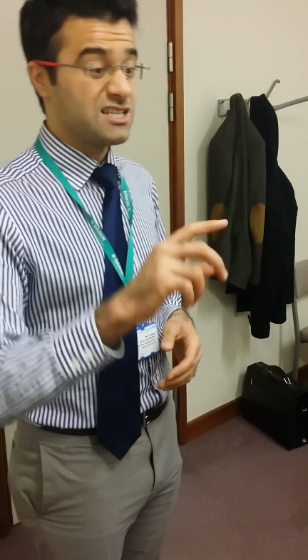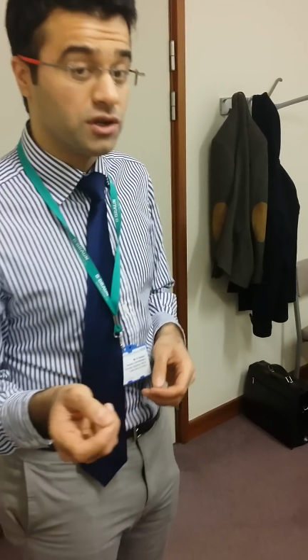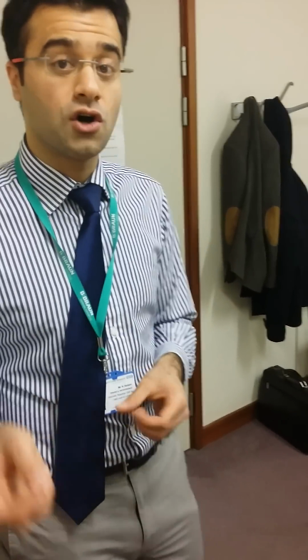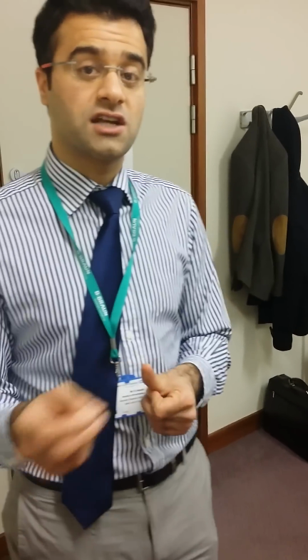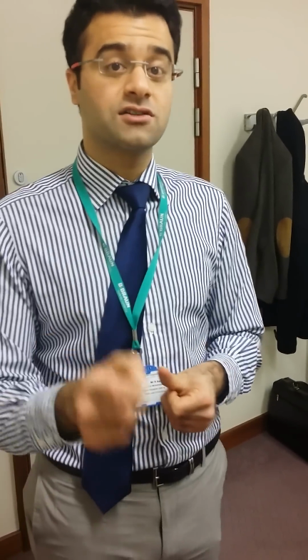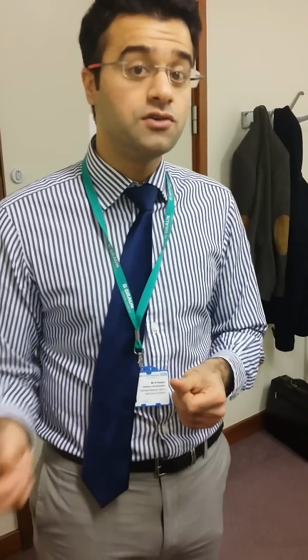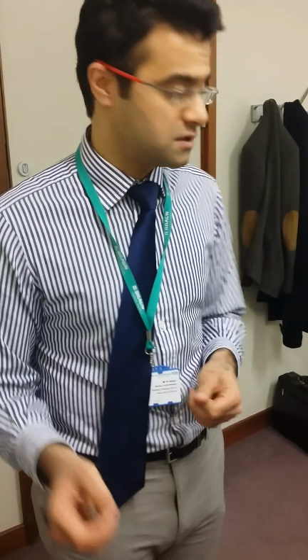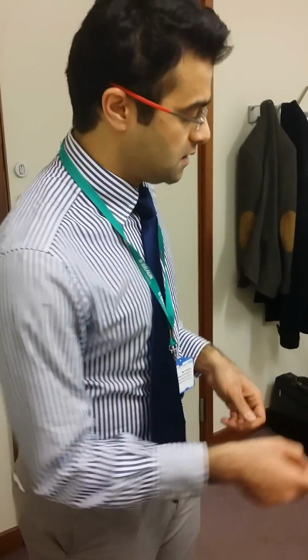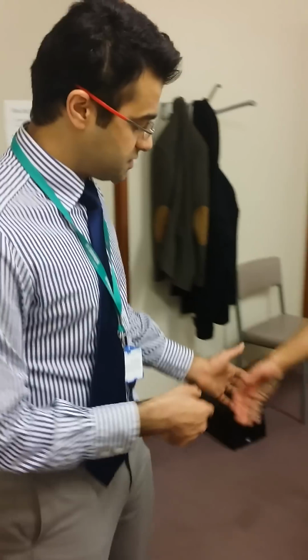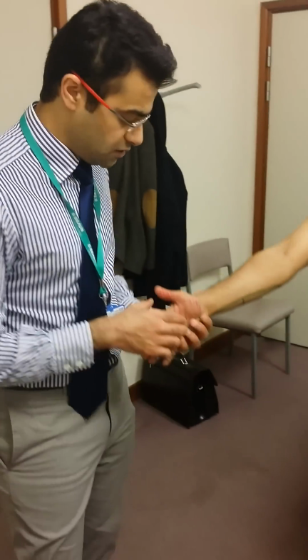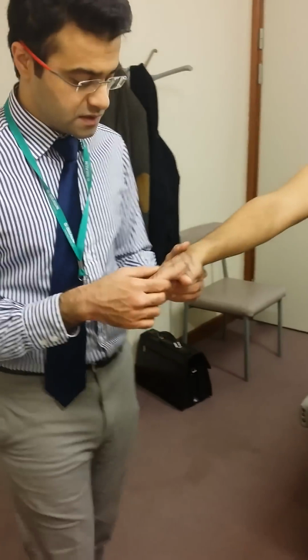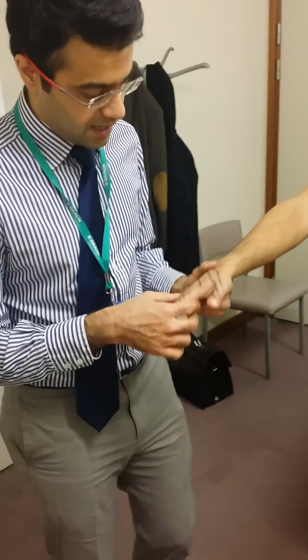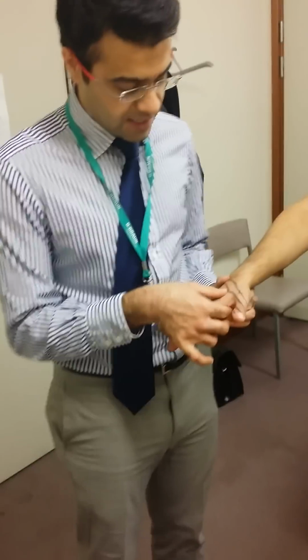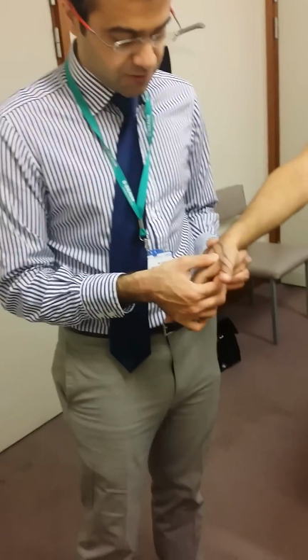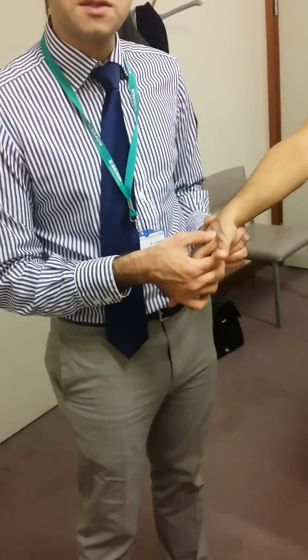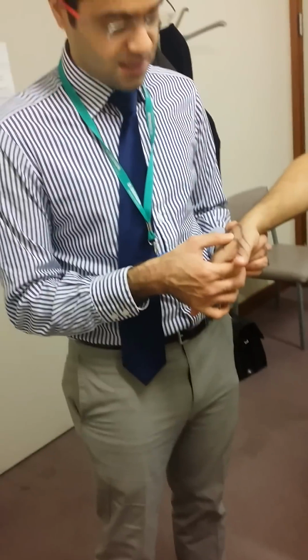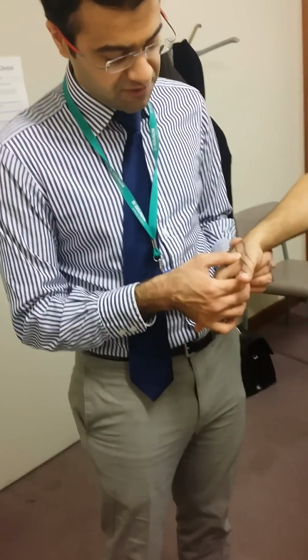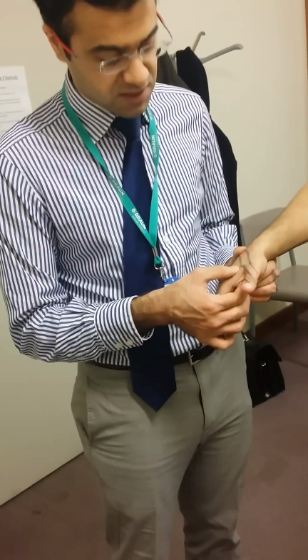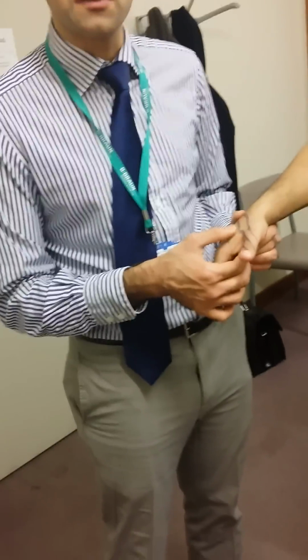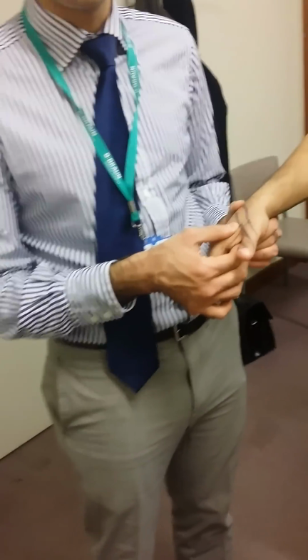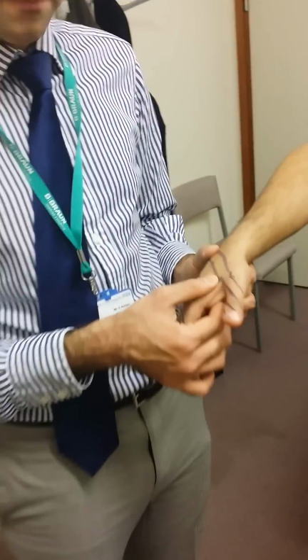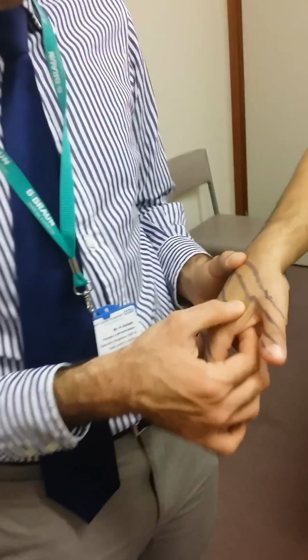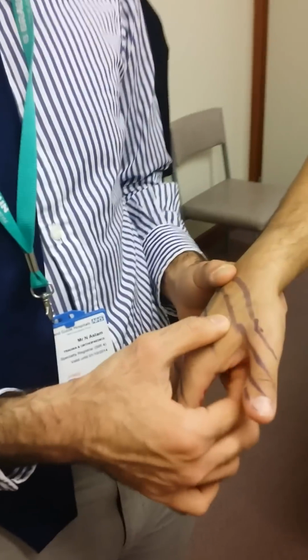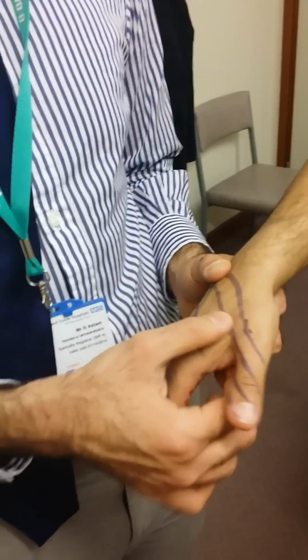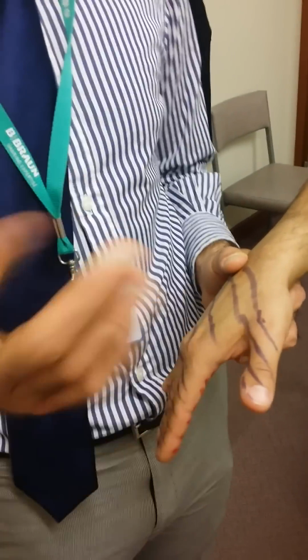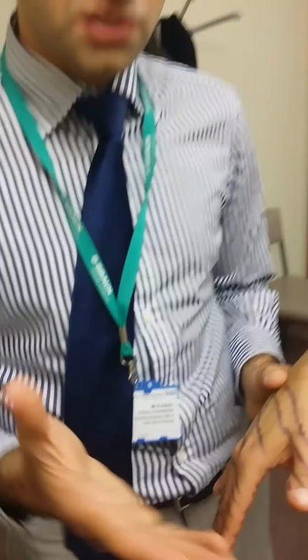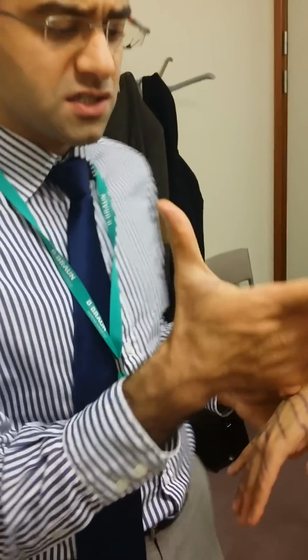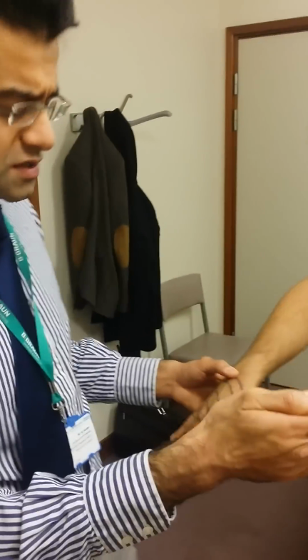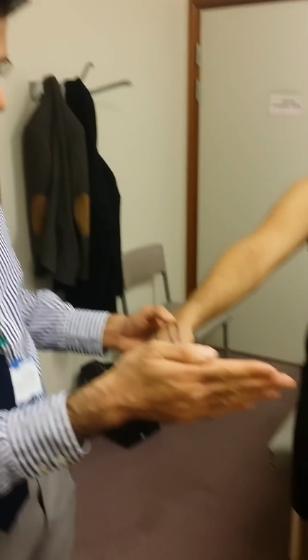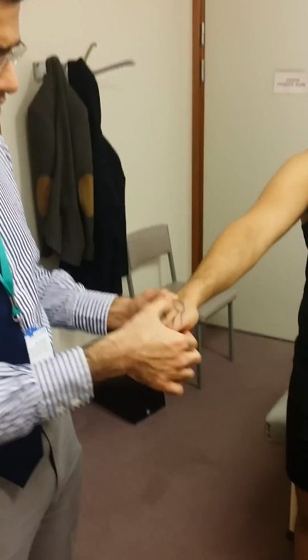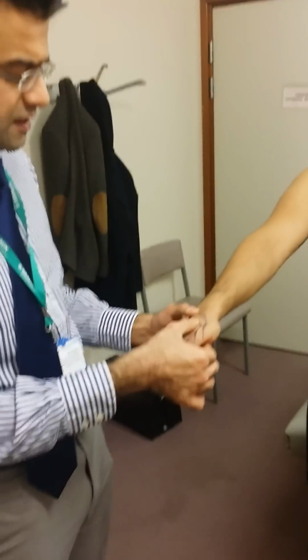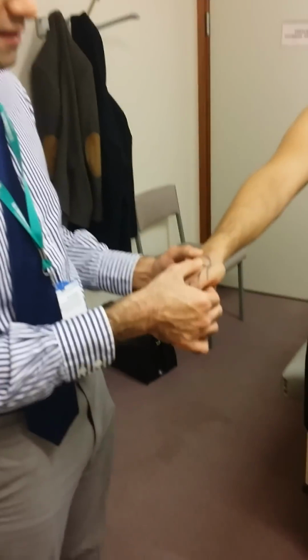As a bonus, you can also check your adductor hallucis. Your adductor hallucis is in the first web space, and it's the fleshy muscle right over there. What you can ask the patient to do is just close their finger in, and you can feel it right there.